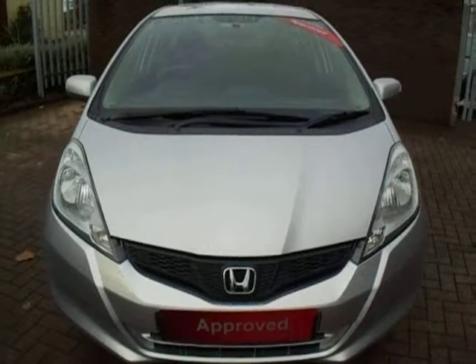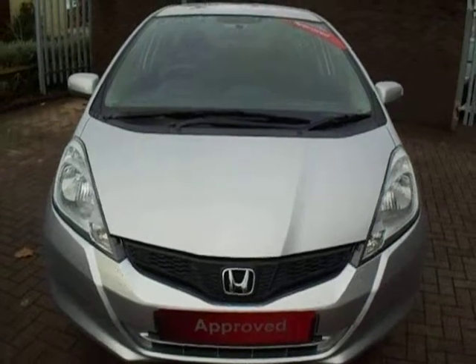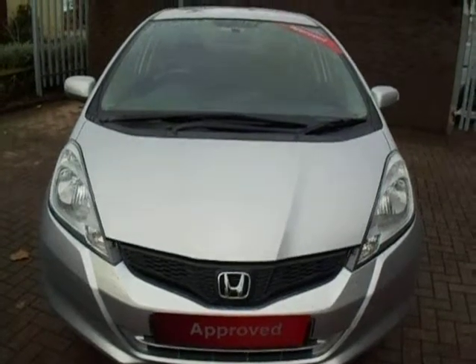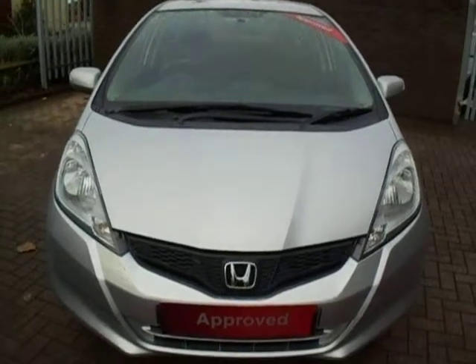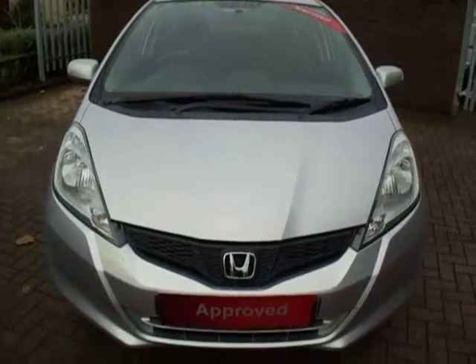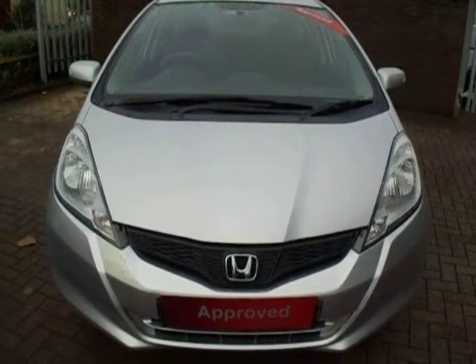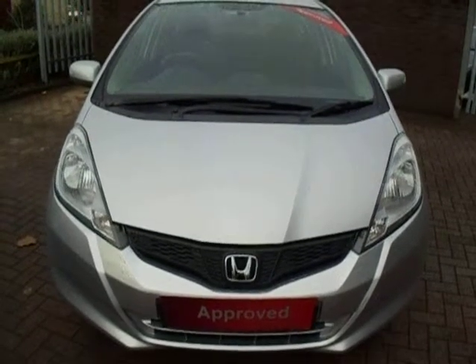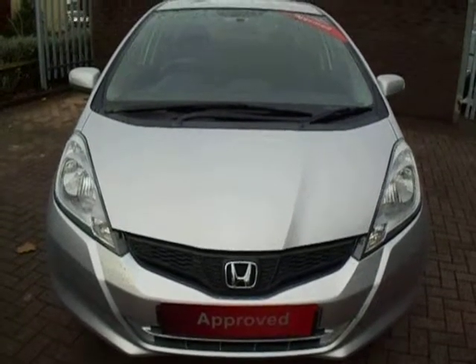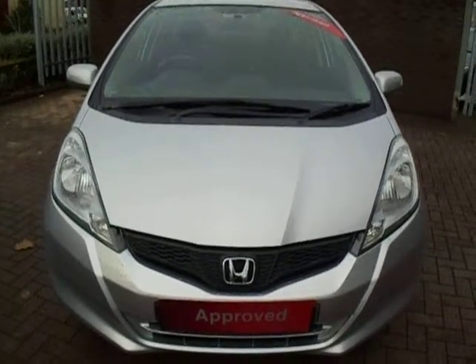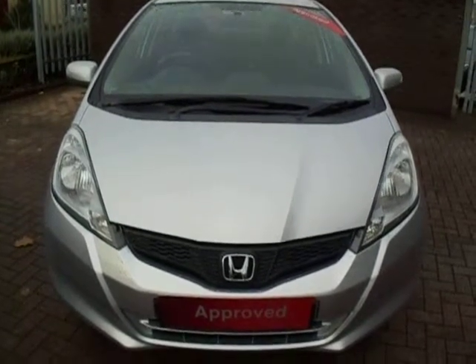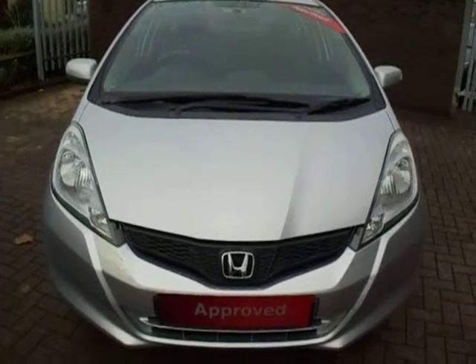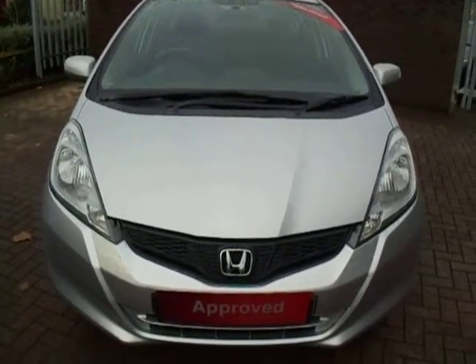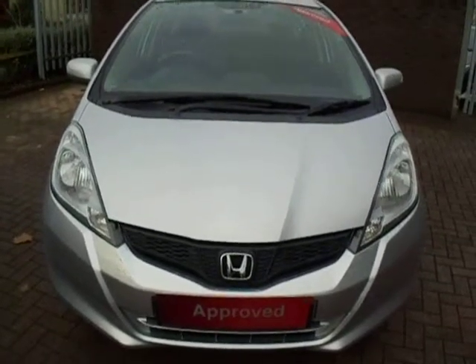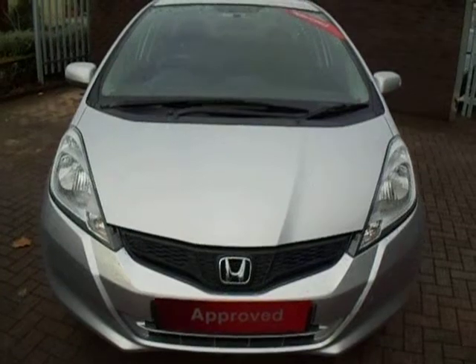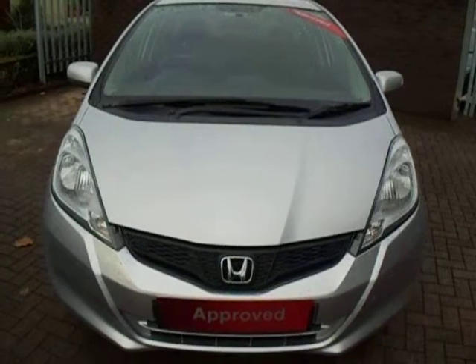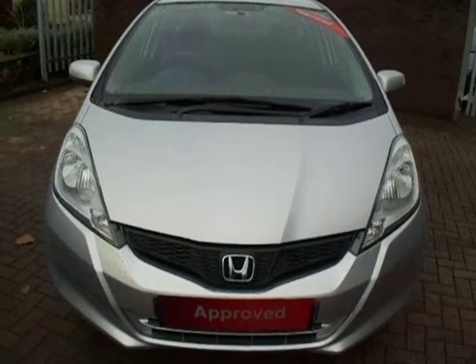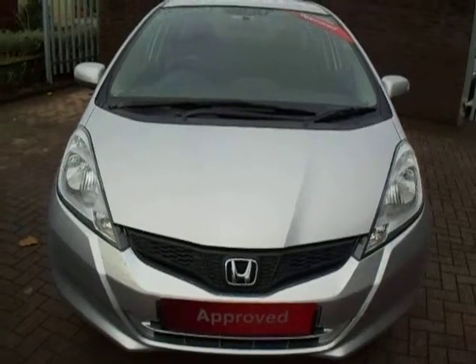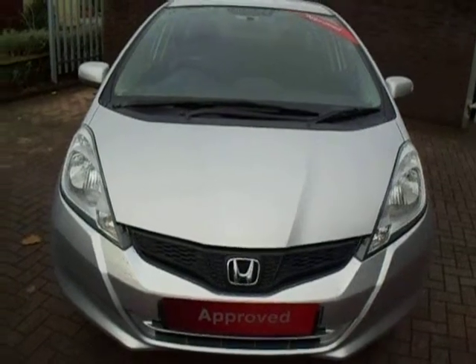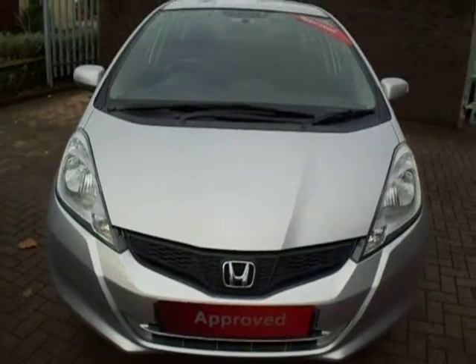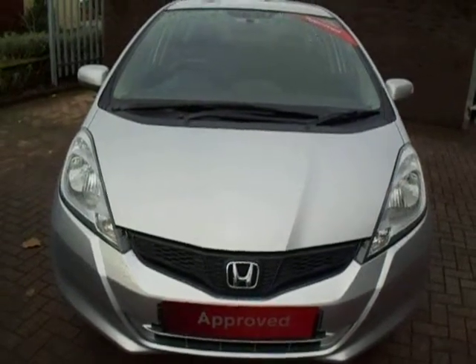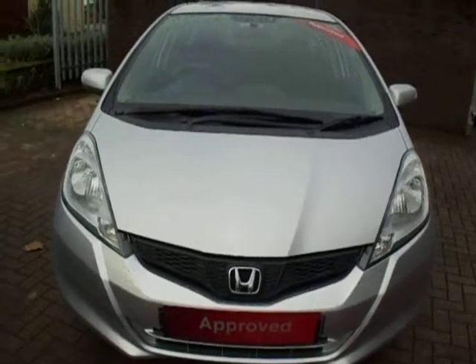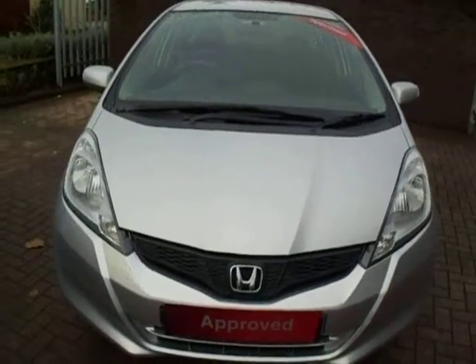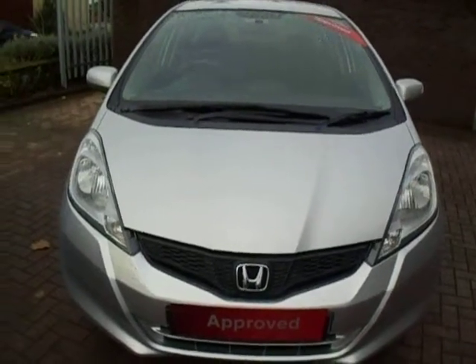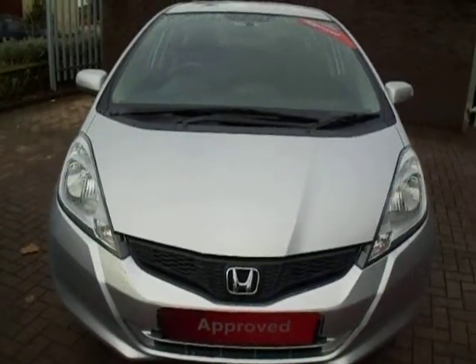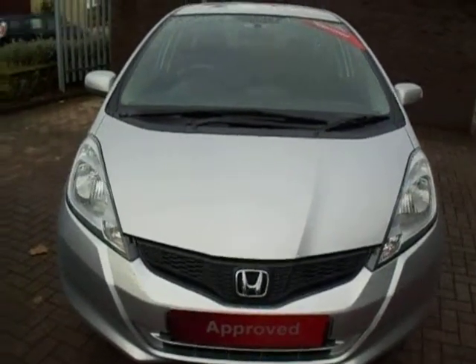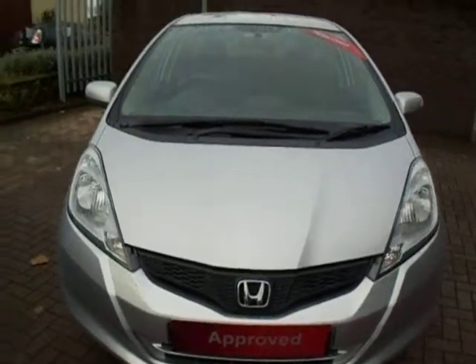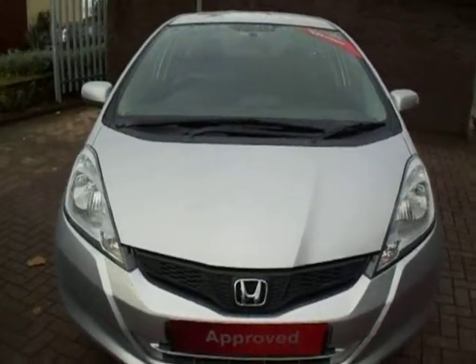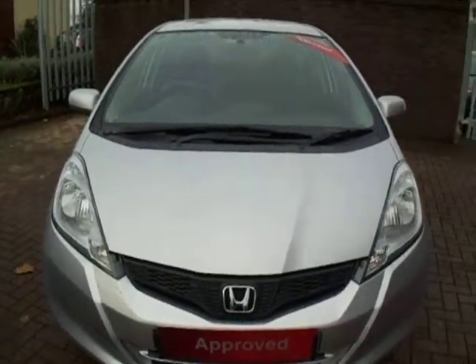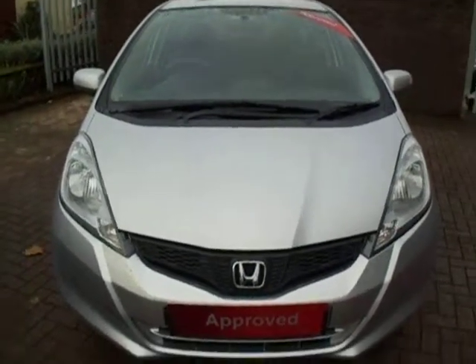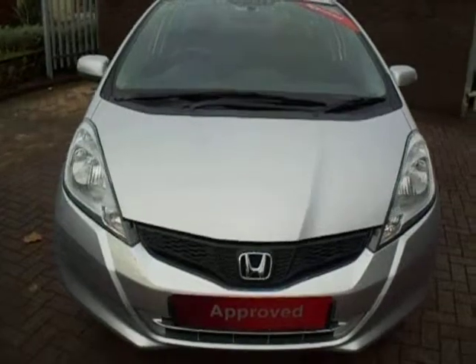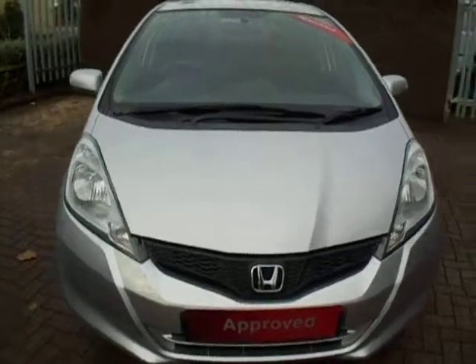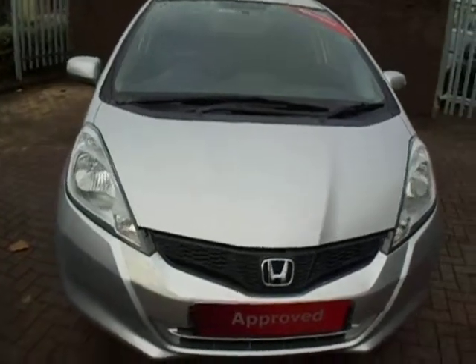Hello and welcome to JTU's Honda Shrewsbury. Here we have a 2012 Honda Jazz 1.3 petrol fuel injection.